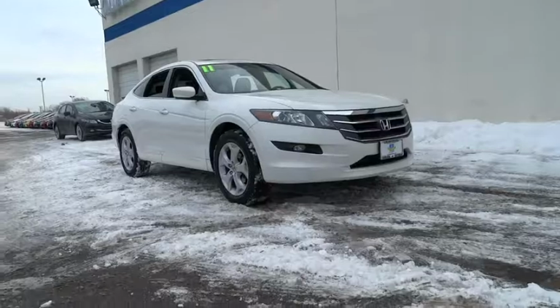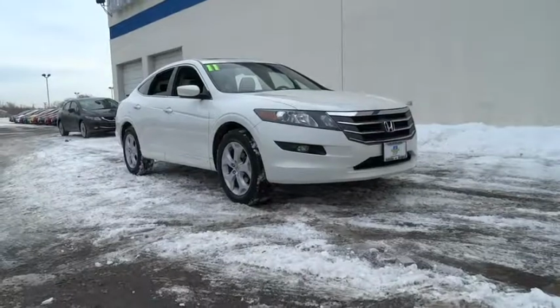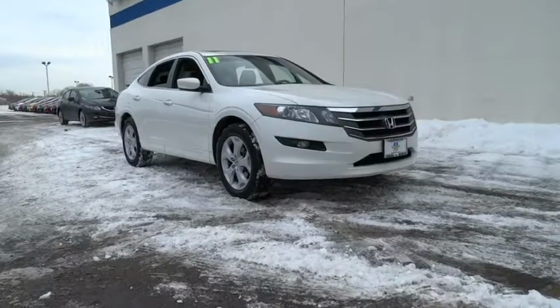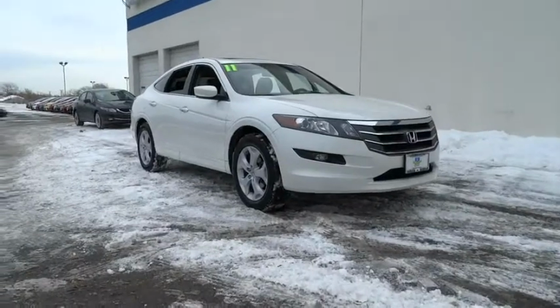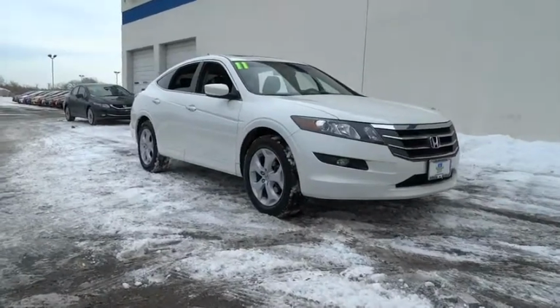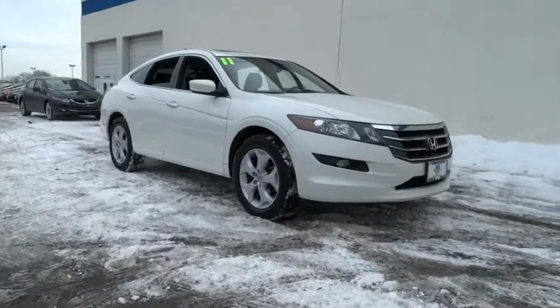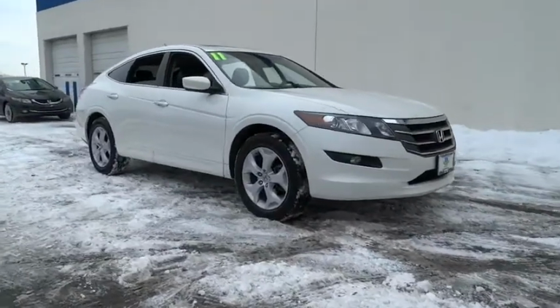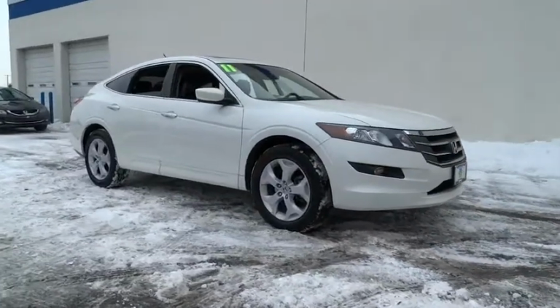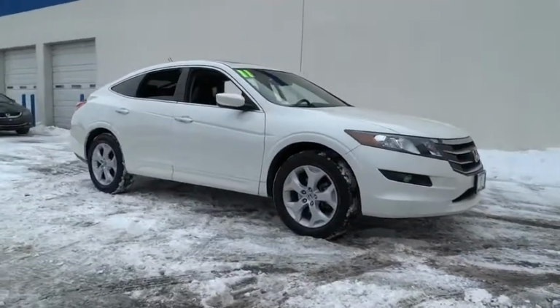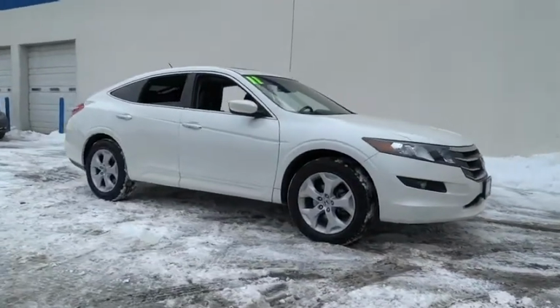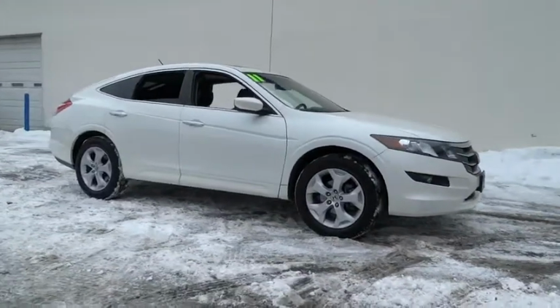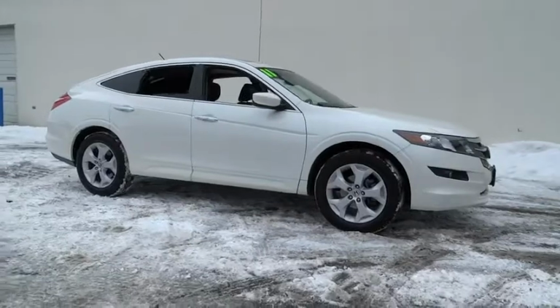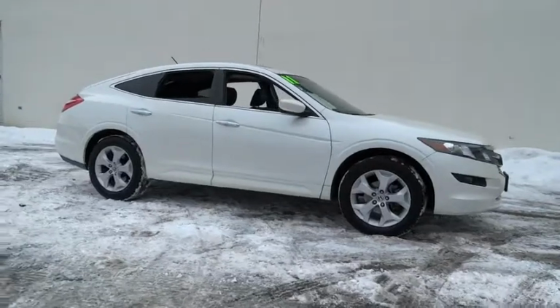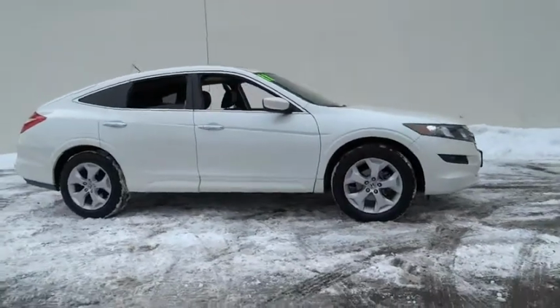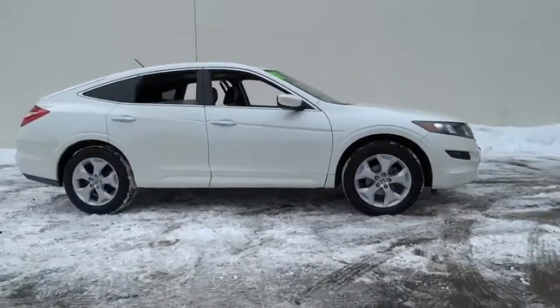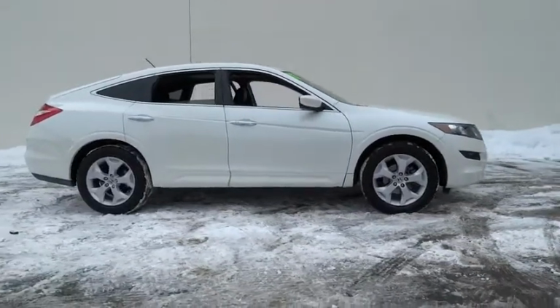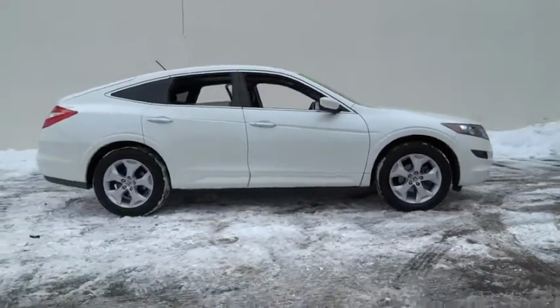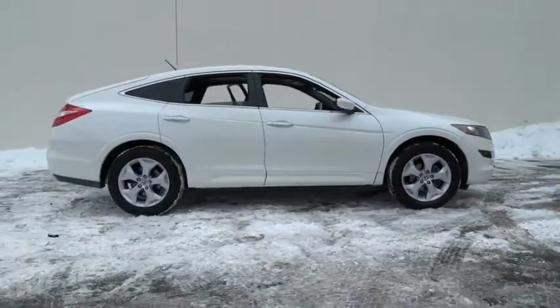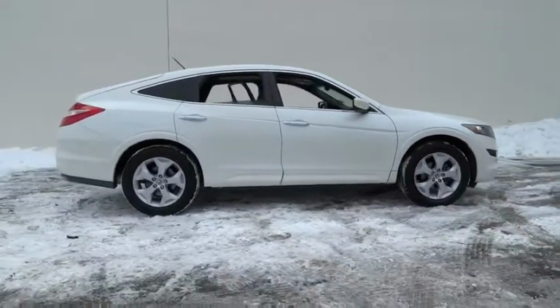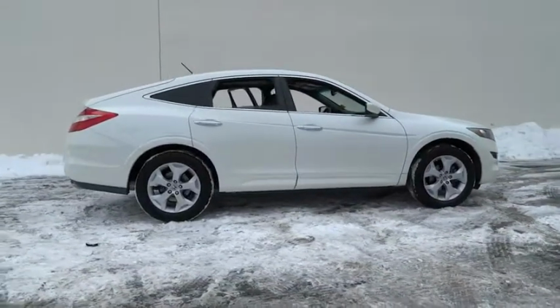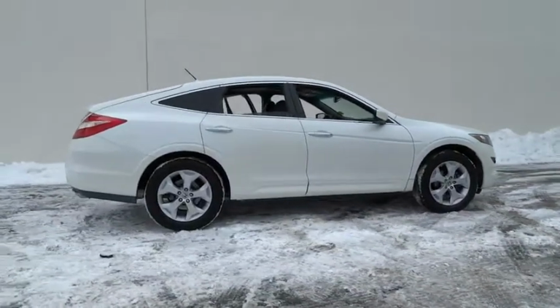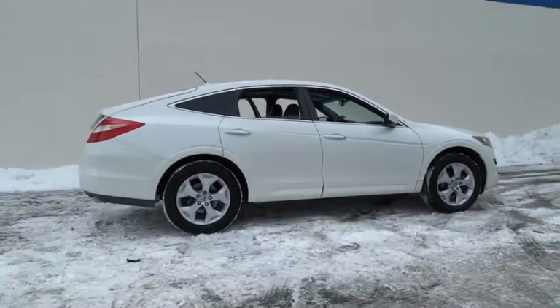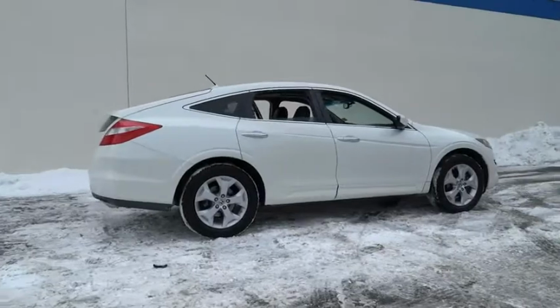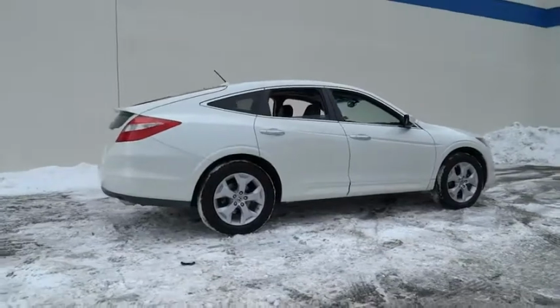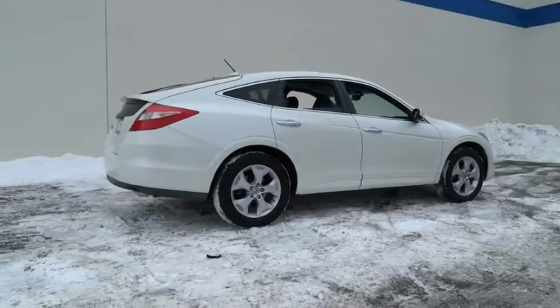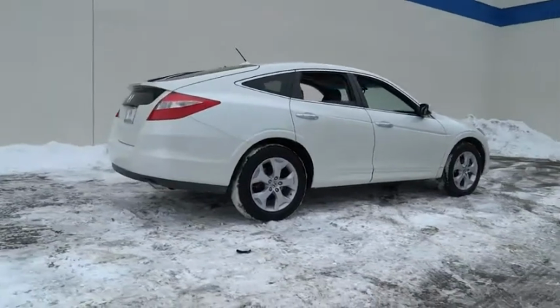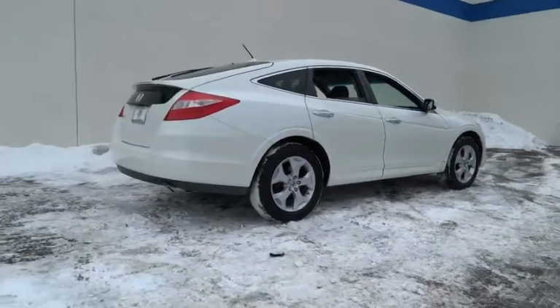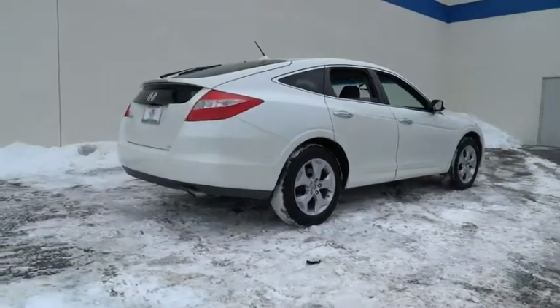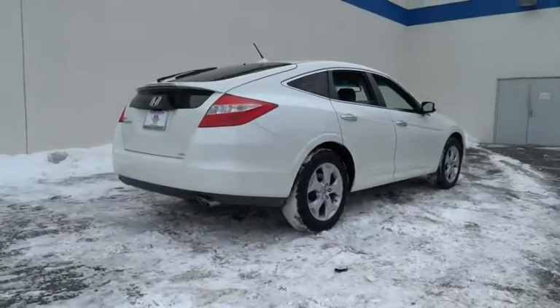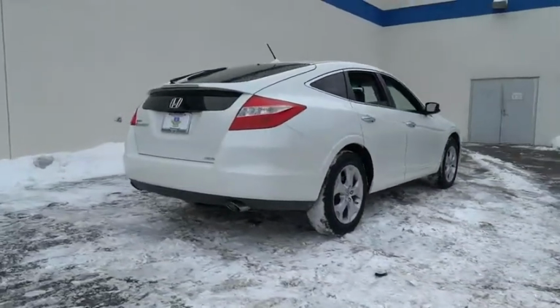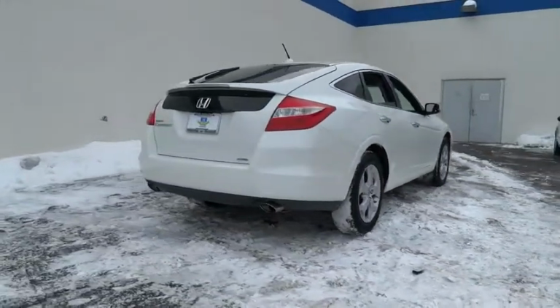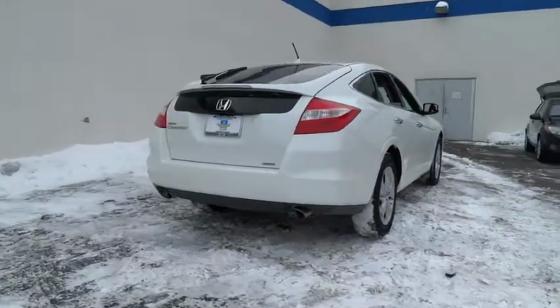2011 Accord Crosstour. Versatility — is it a sports car, or pack it full of gear and it becomes an SUV? The Accord Crosstour is priced below $20,000, and this vehicle has less than 35,000 miles.